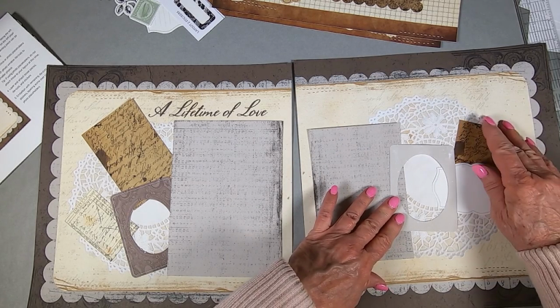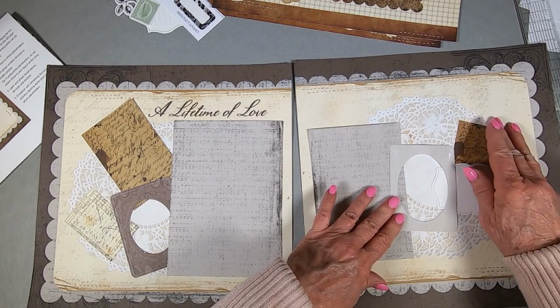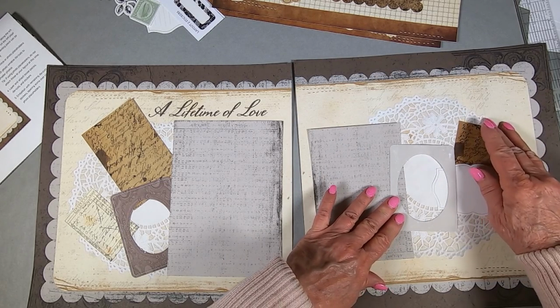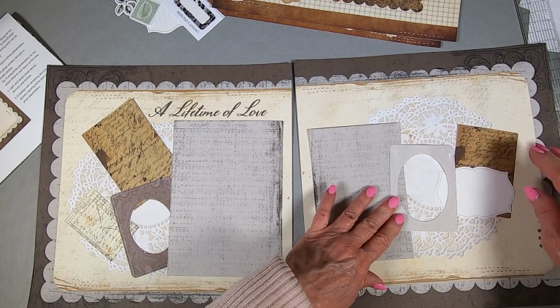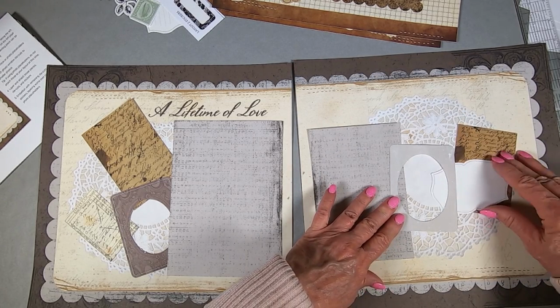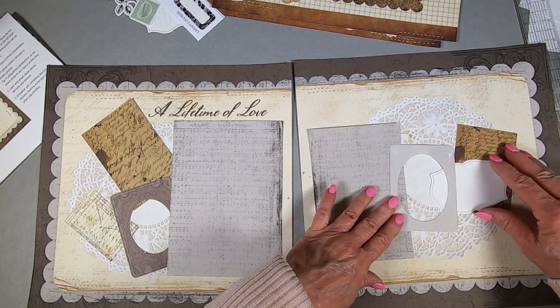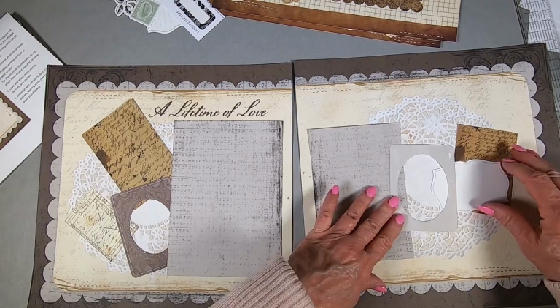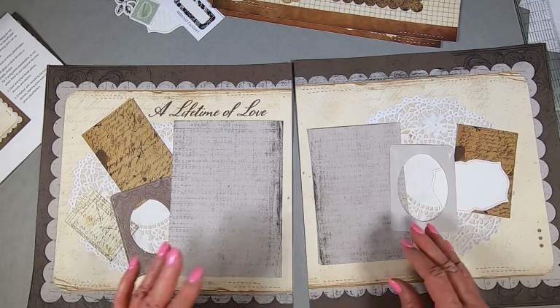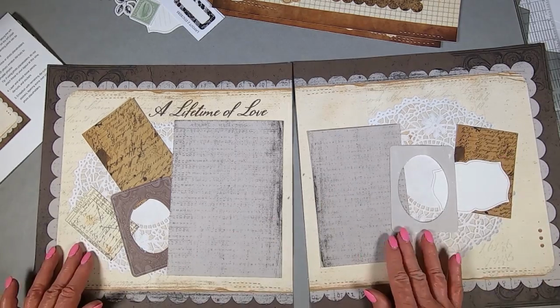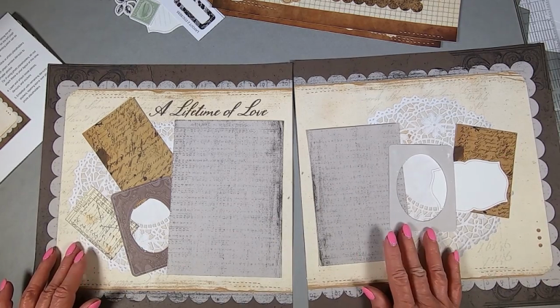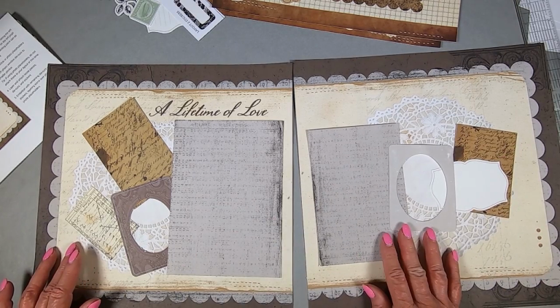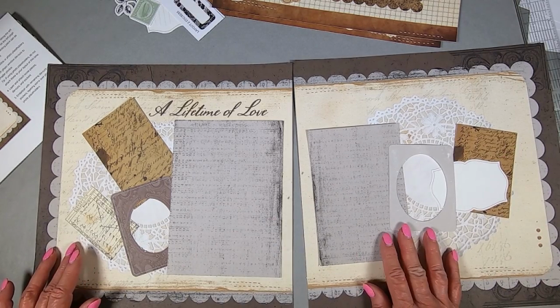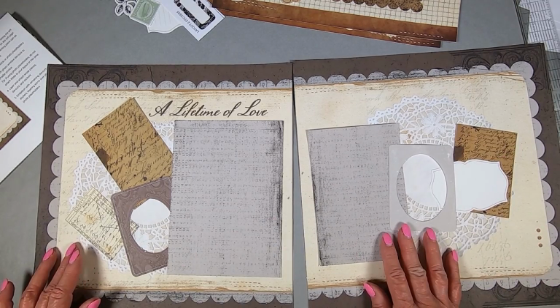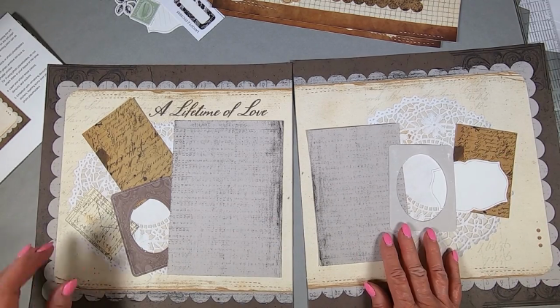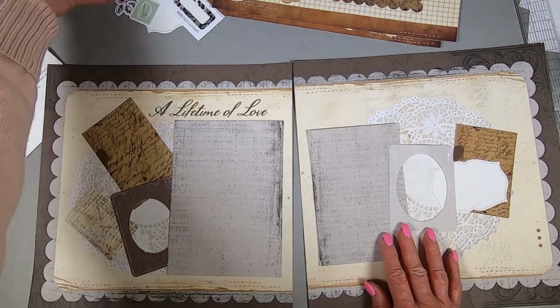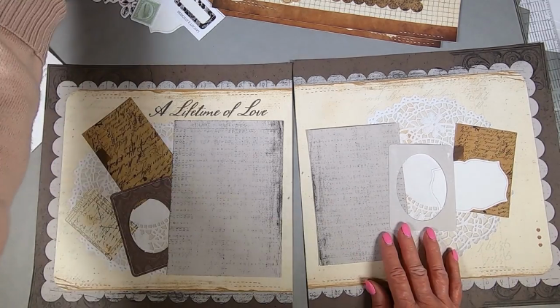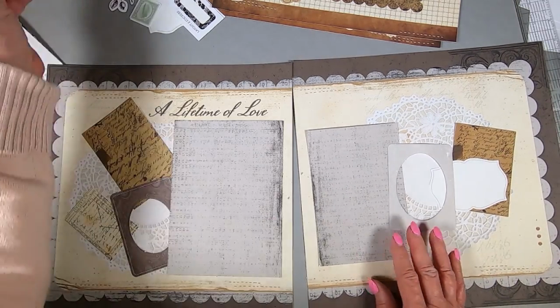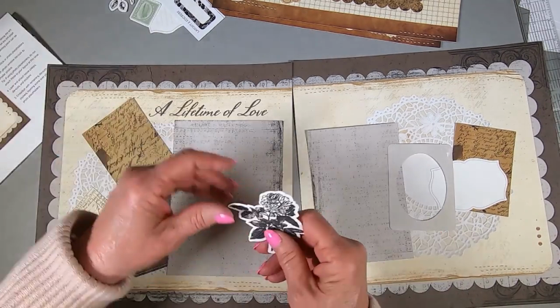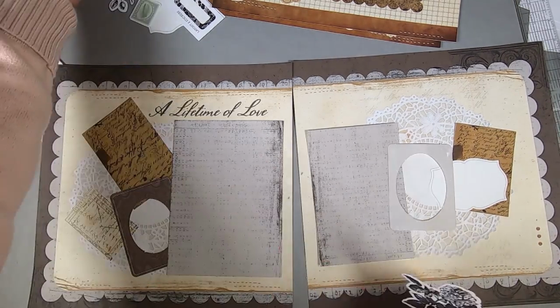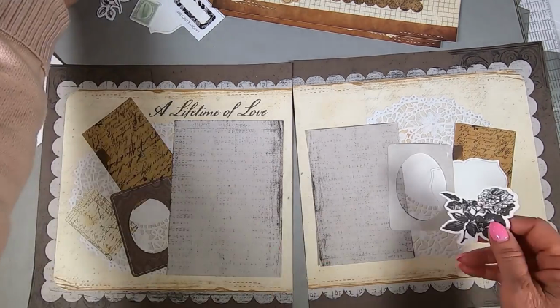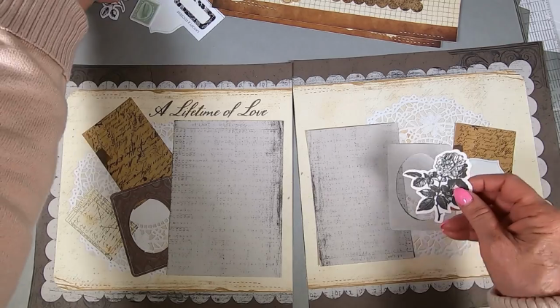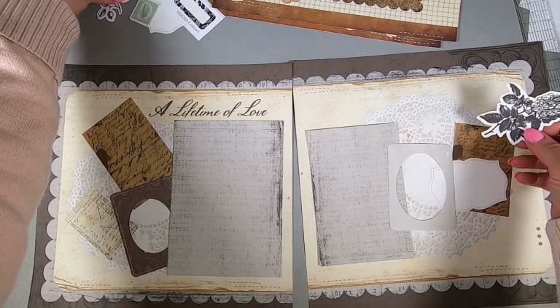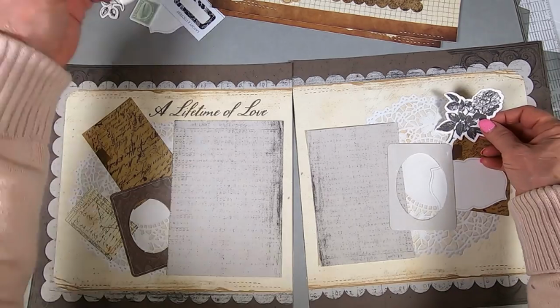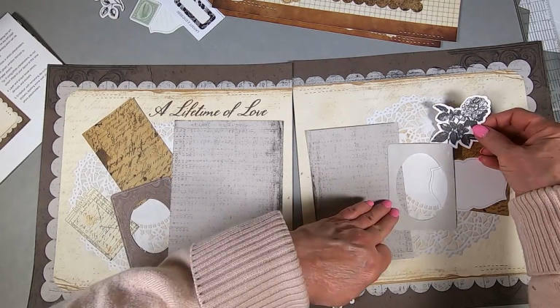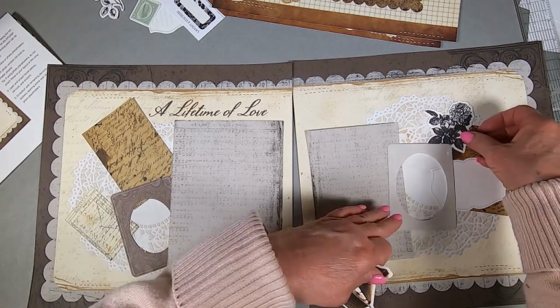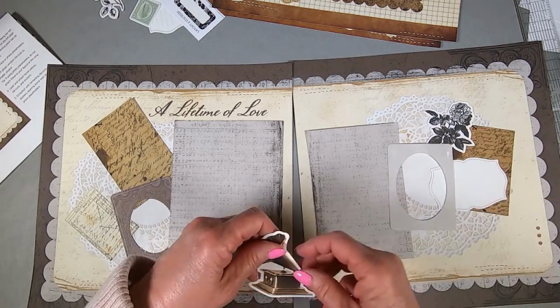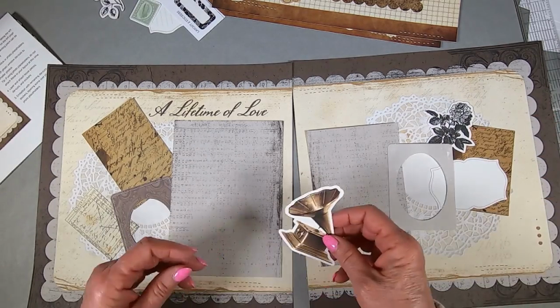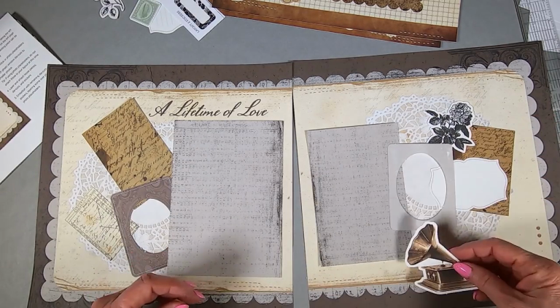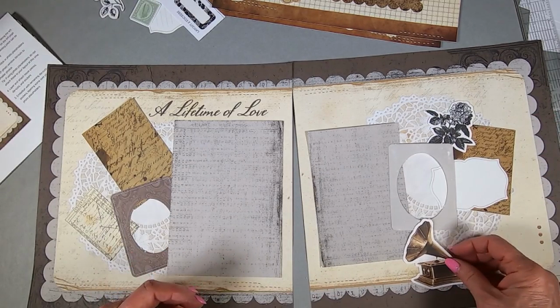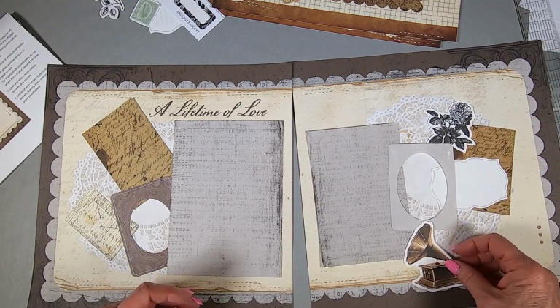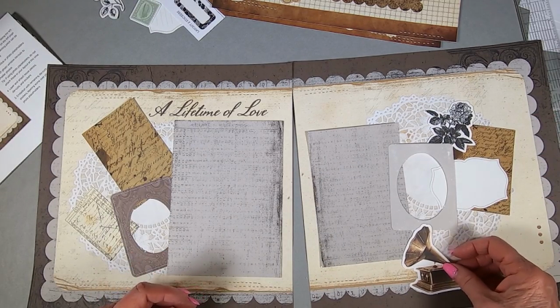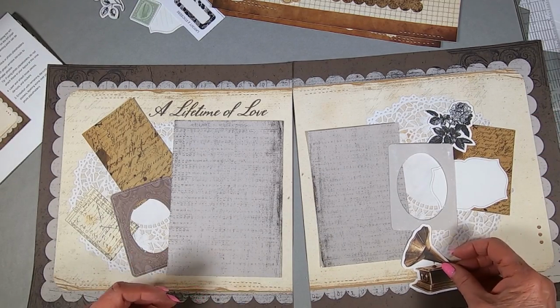I'm just trying to get an idea for where these things go – thinking, thinking, thinking. So the flower goes there and the photo holder goes there.